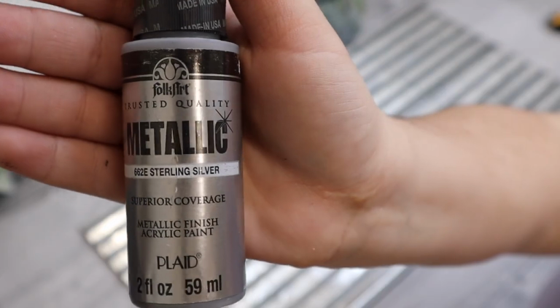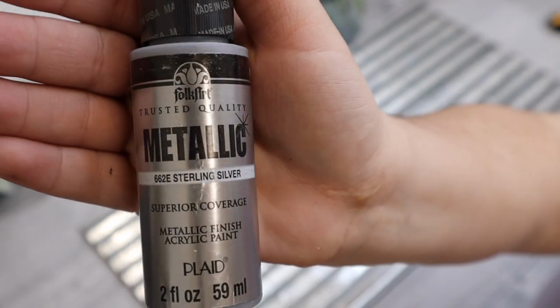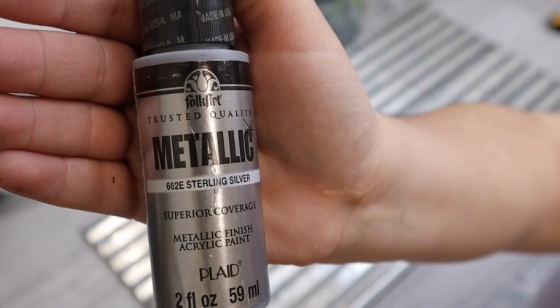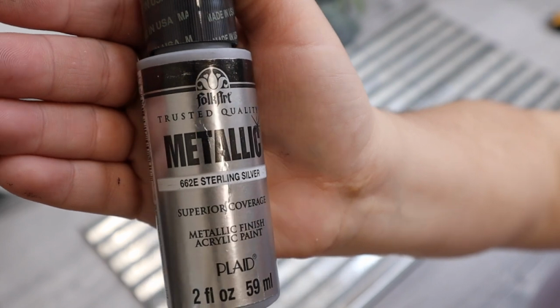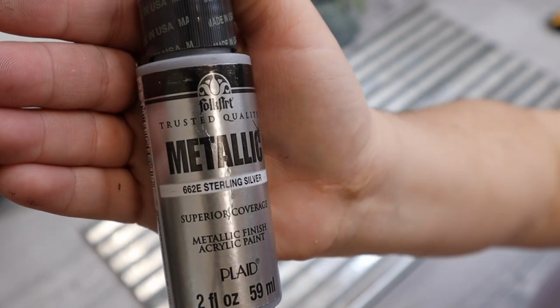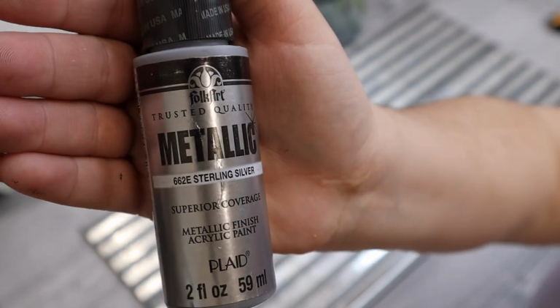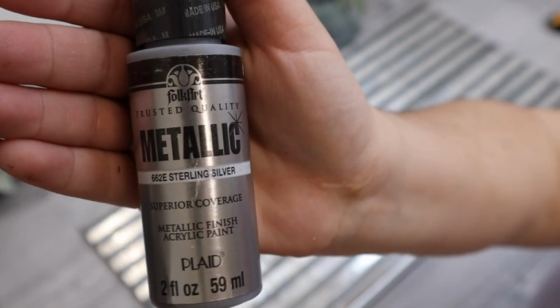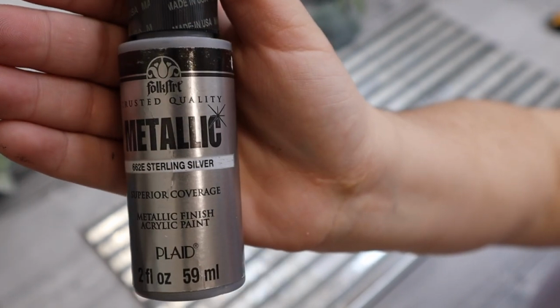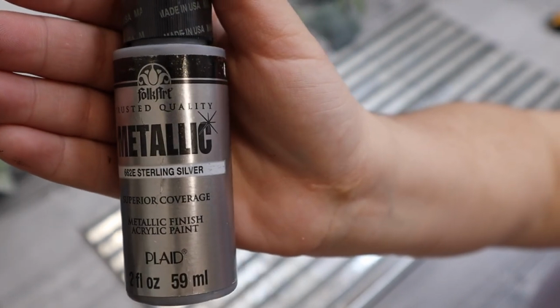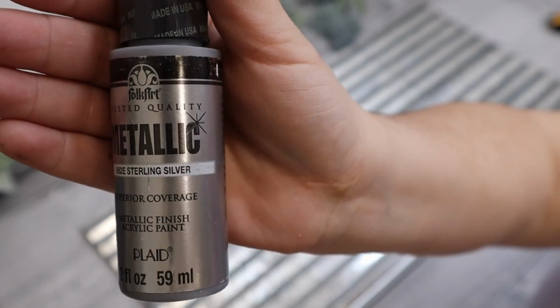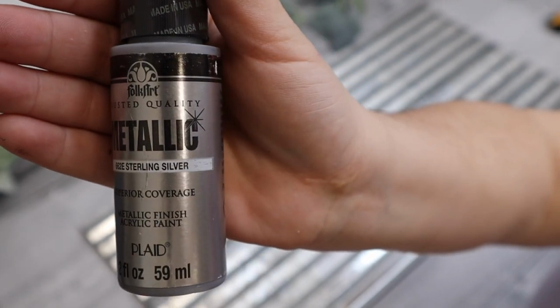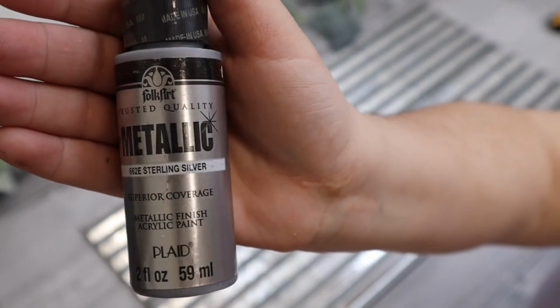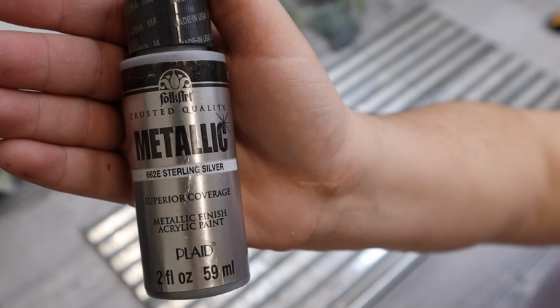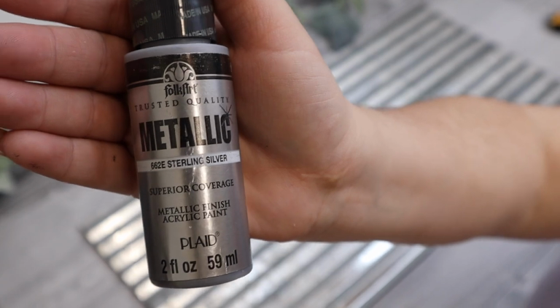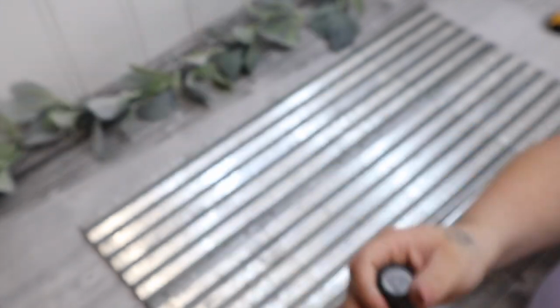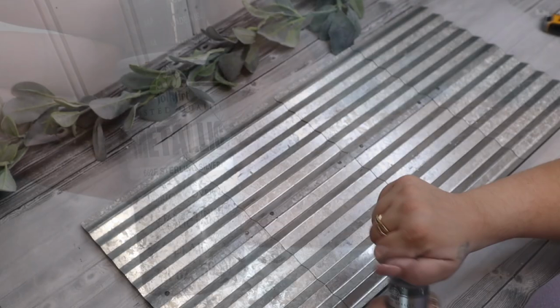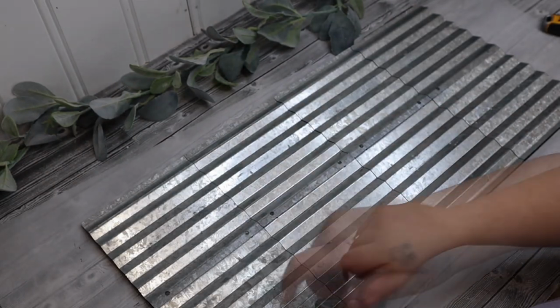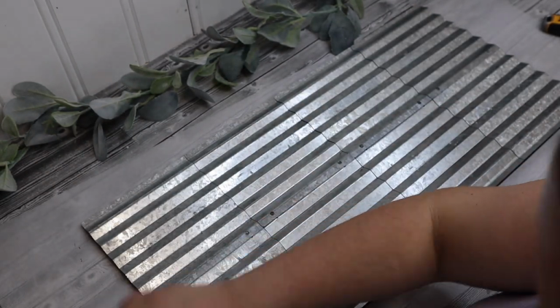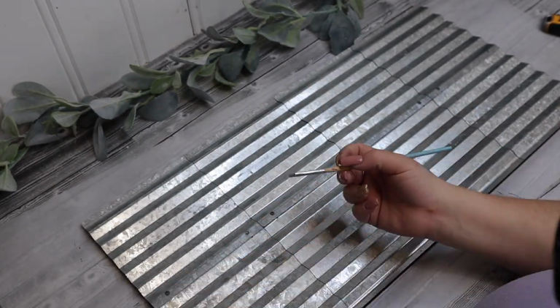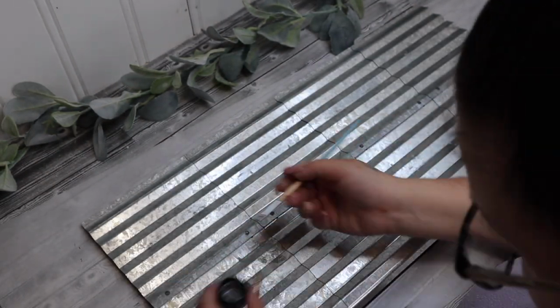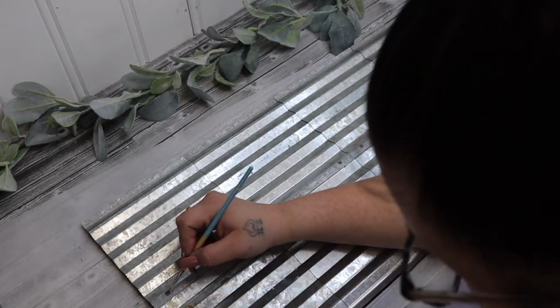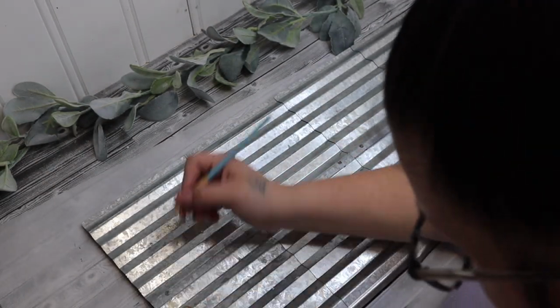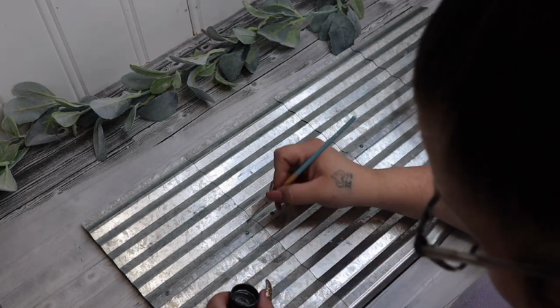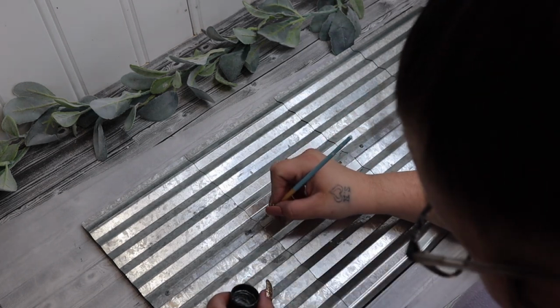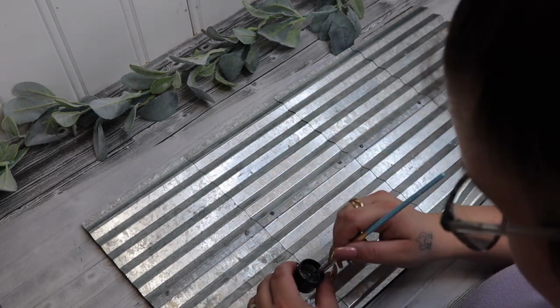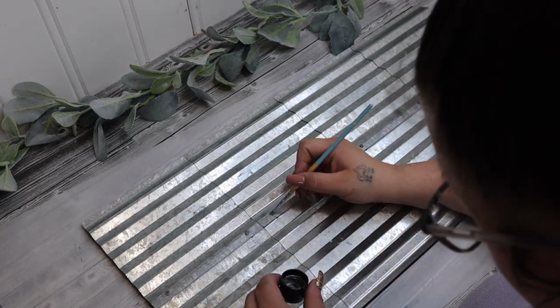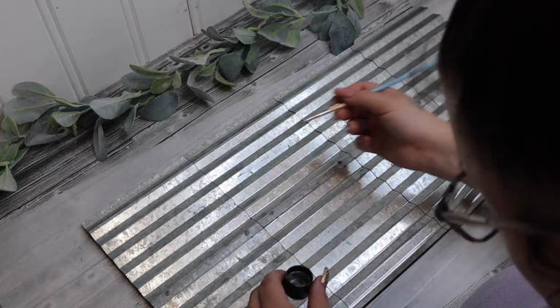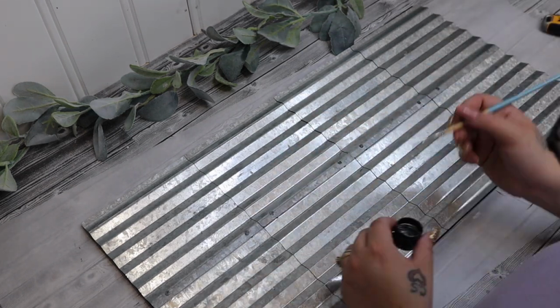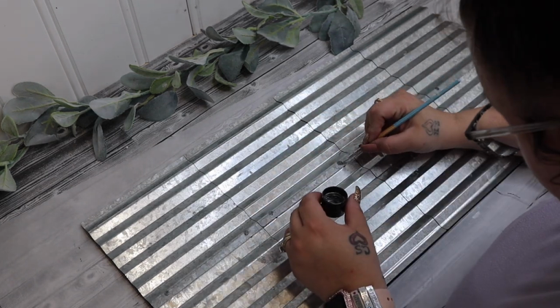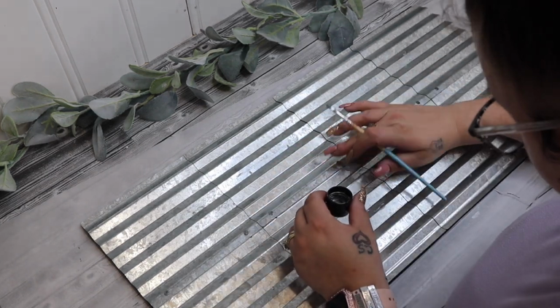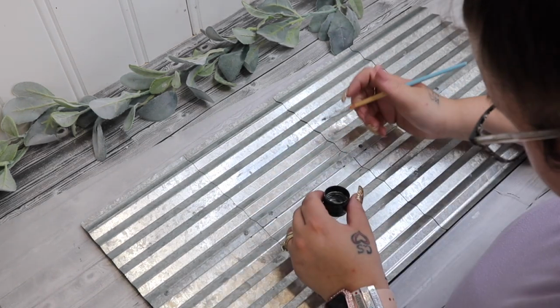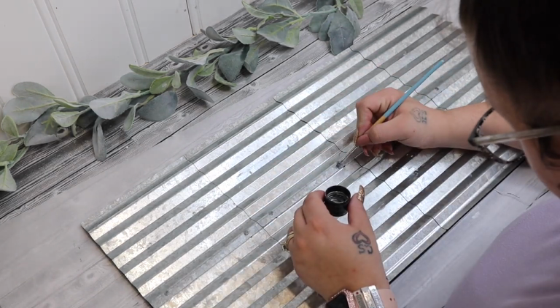I then took my lightweight spackling from Dollar Tree and filled in all those holes, and then once those holes were filled I took my sterling silver acrylic paint from Walmart and filled in all those holes.